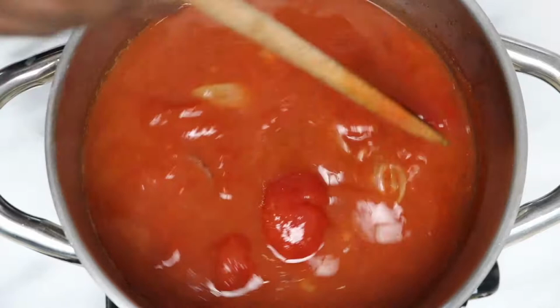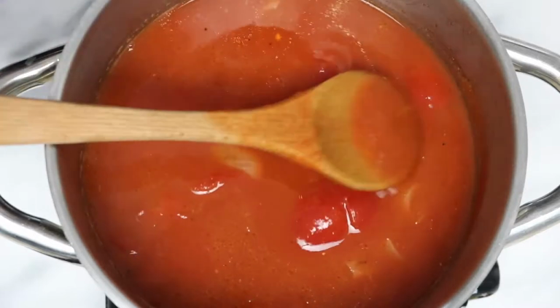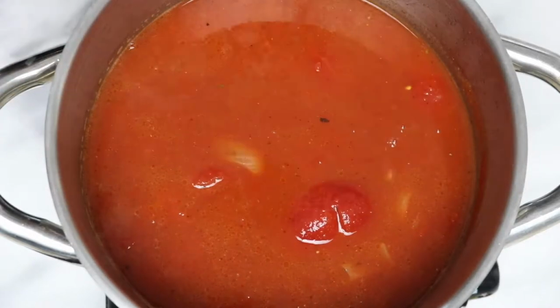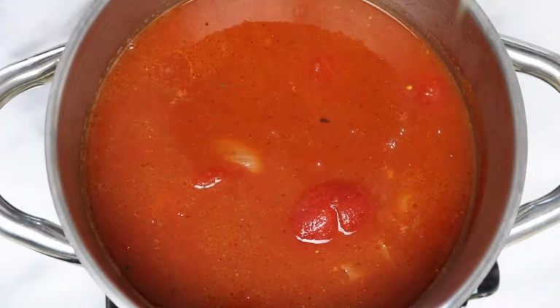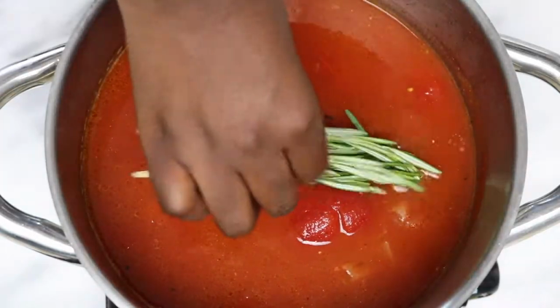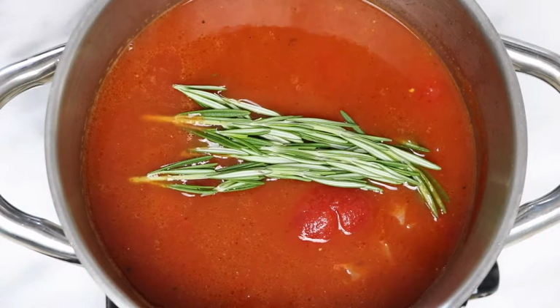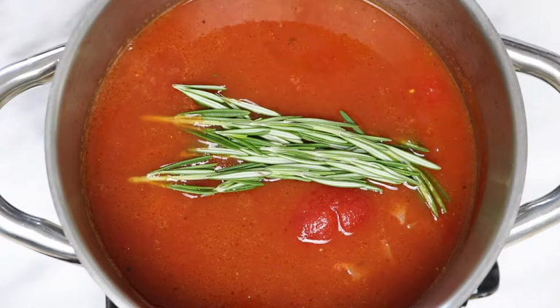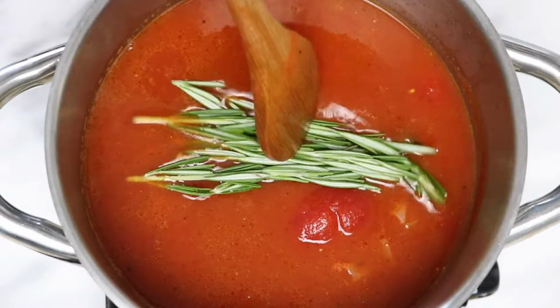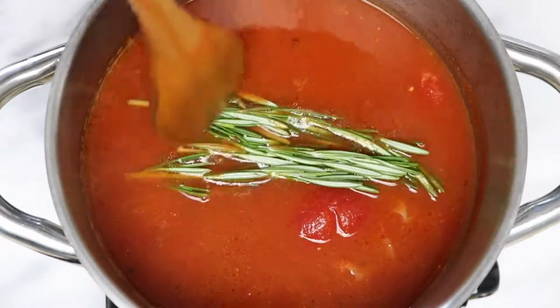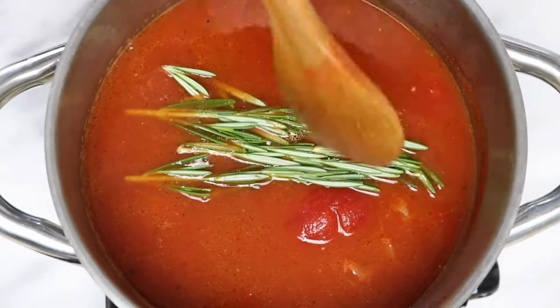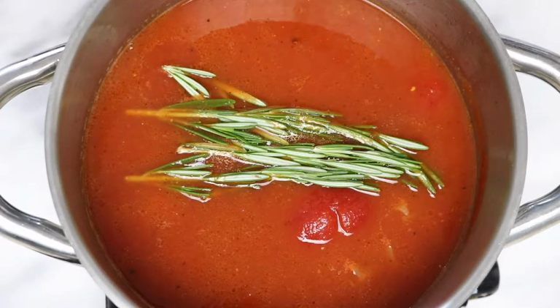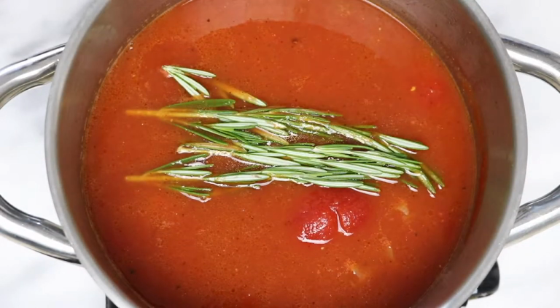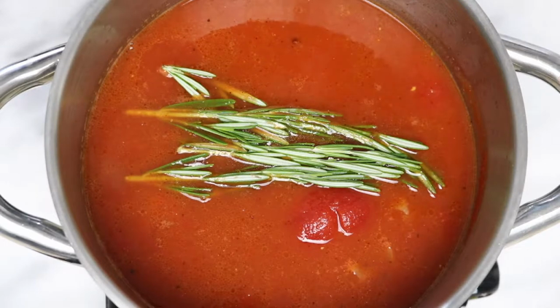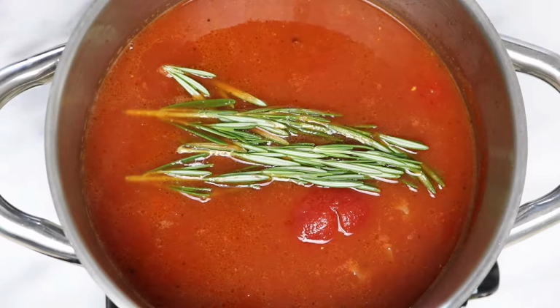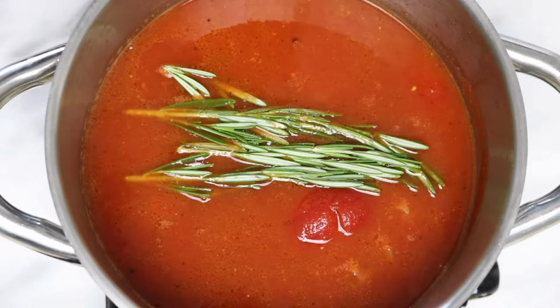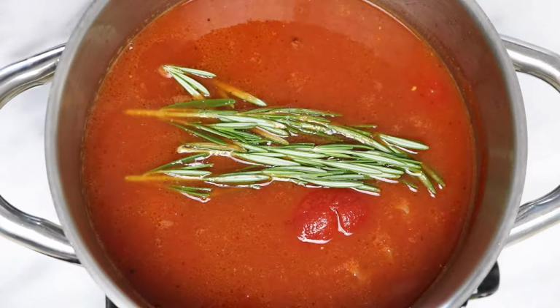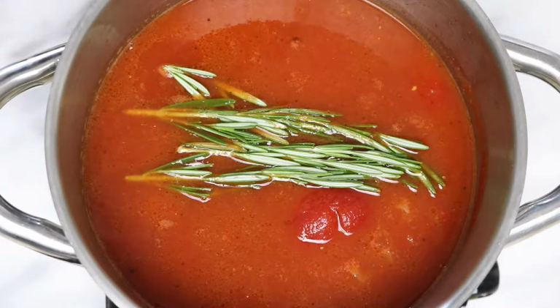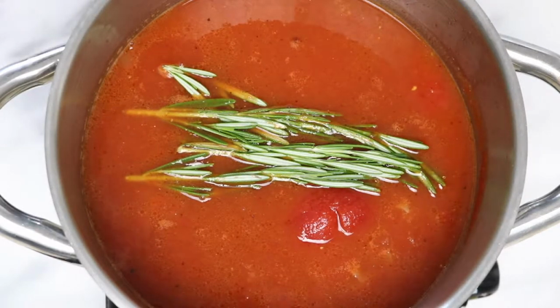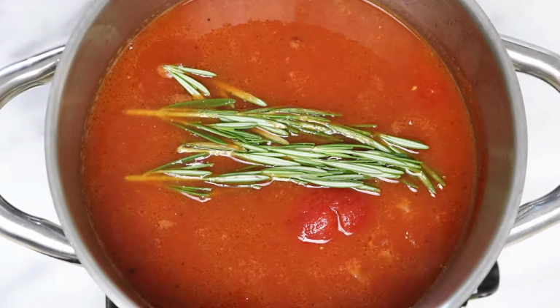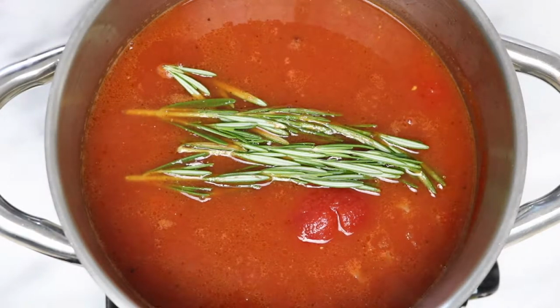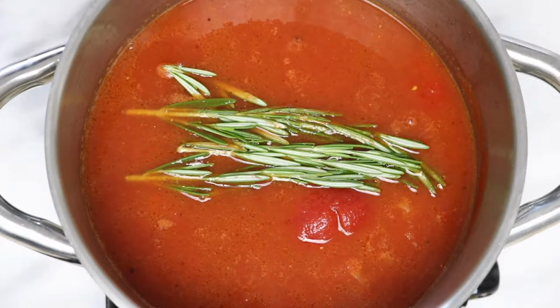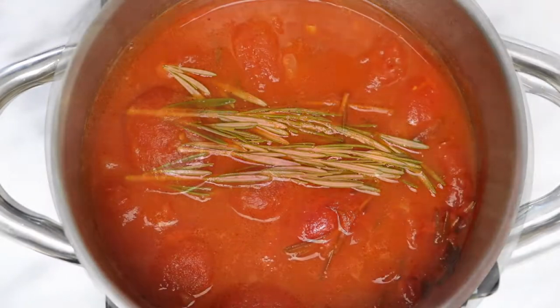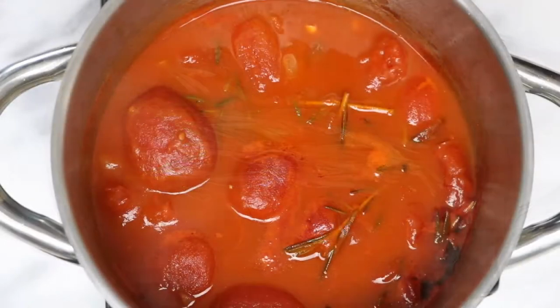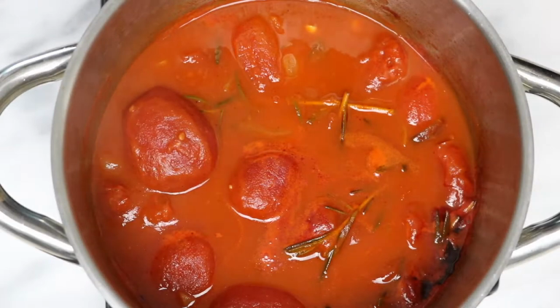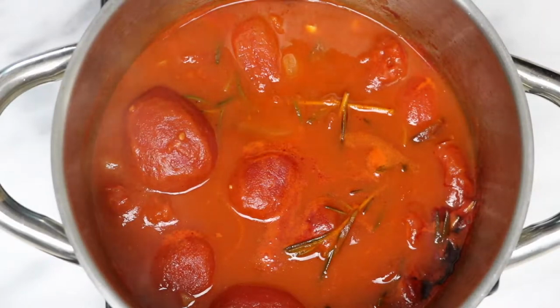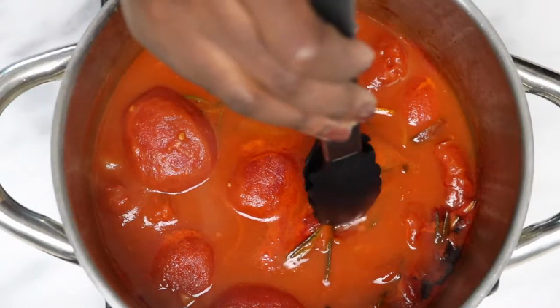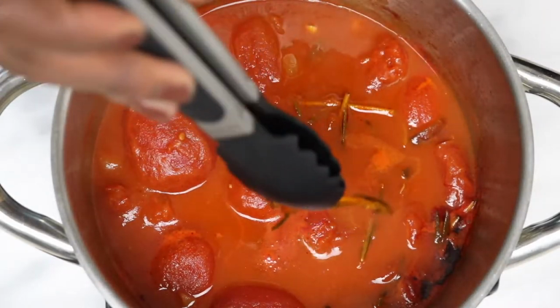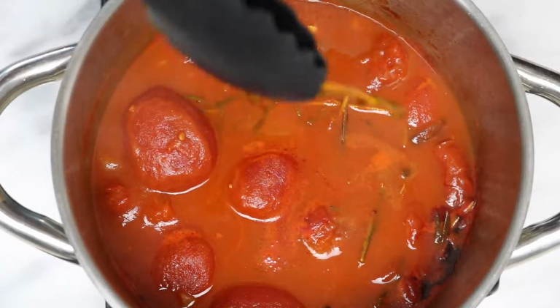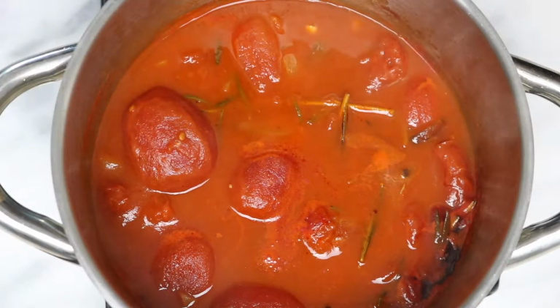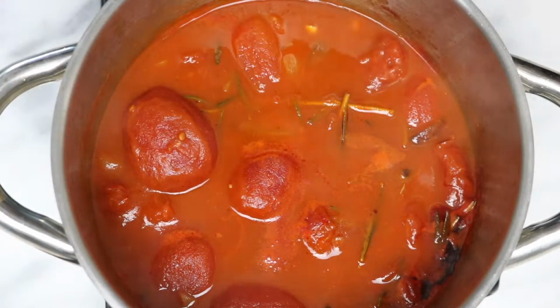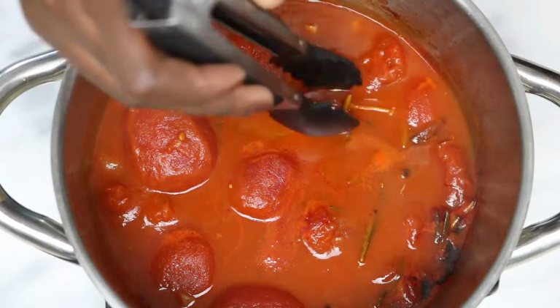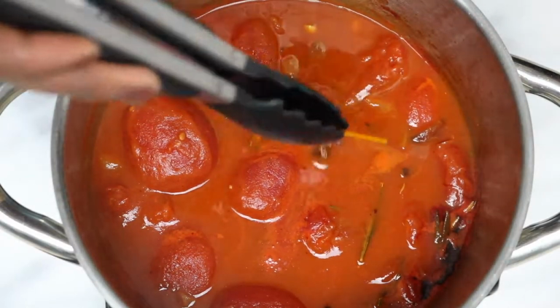Mix that together and add your favorite herb. I use rosemary, but you can use basil, thyme, oregano, or anything else — you can even leave this out if you want. Cook it for about 20 minutes over medium heat, then remove as much of the rosemary as you can.